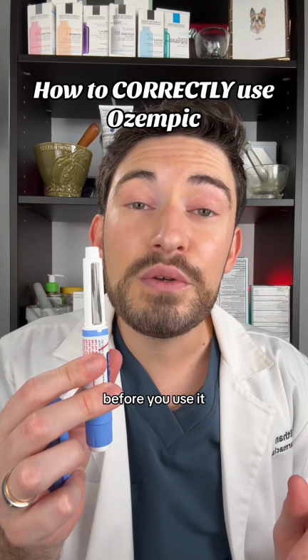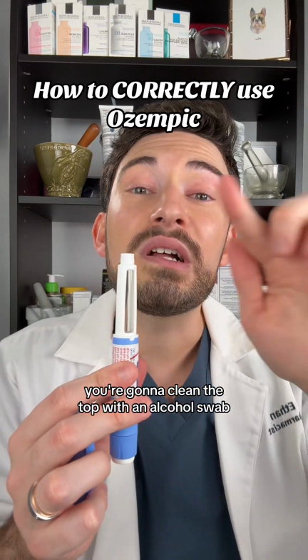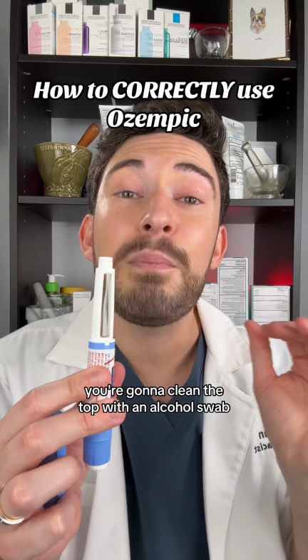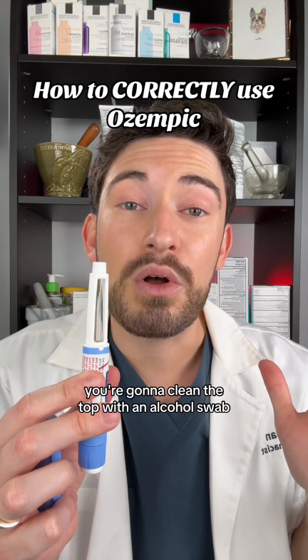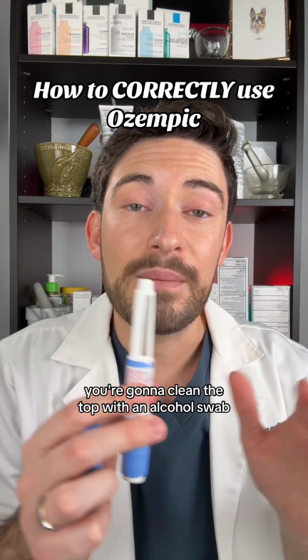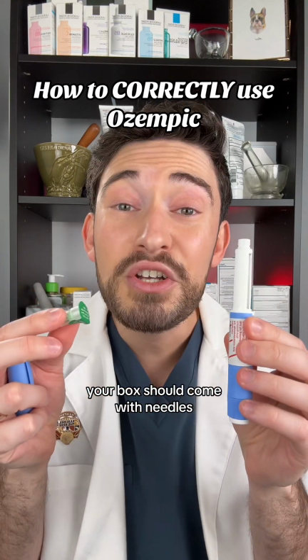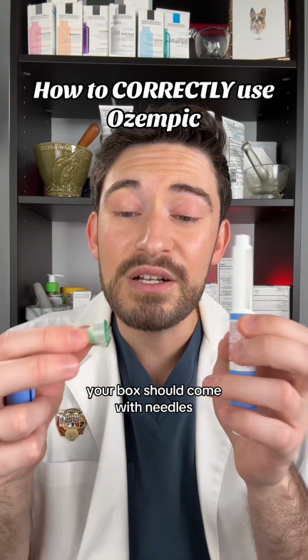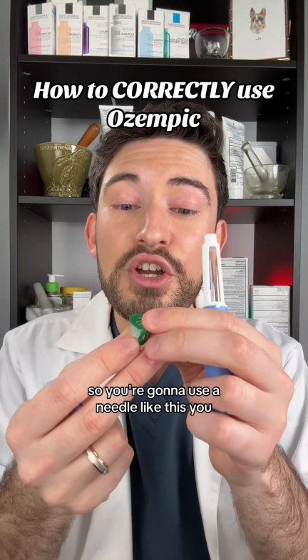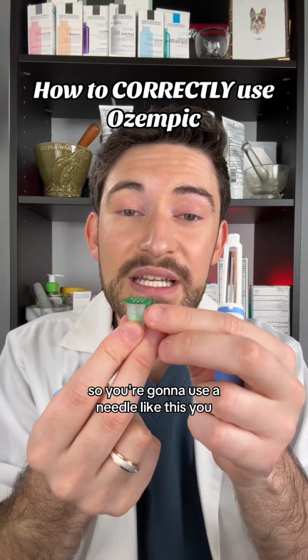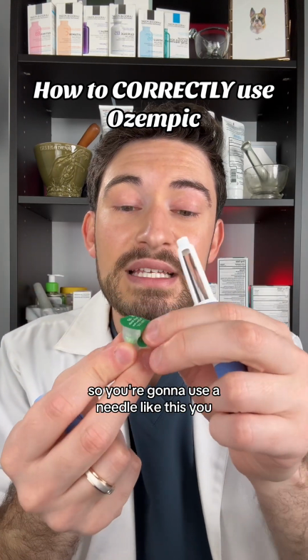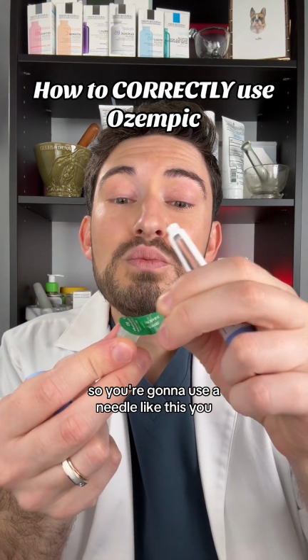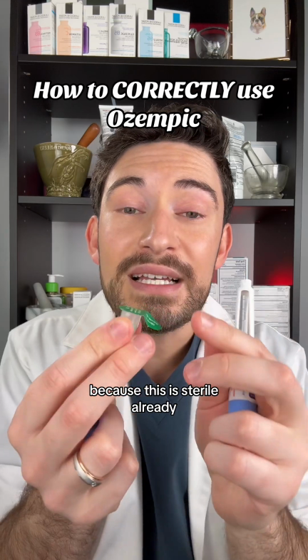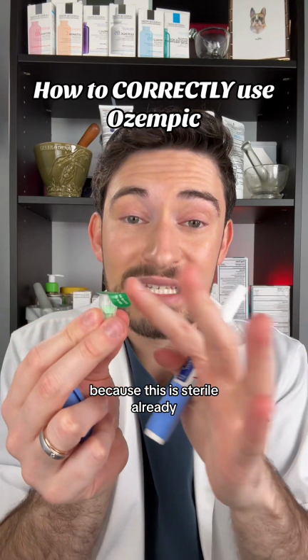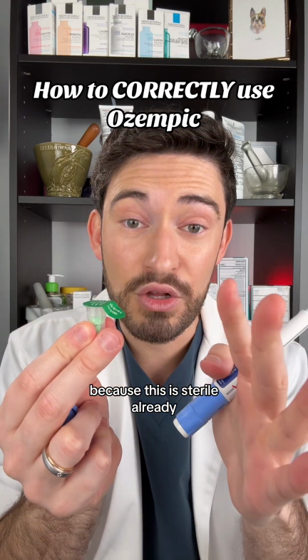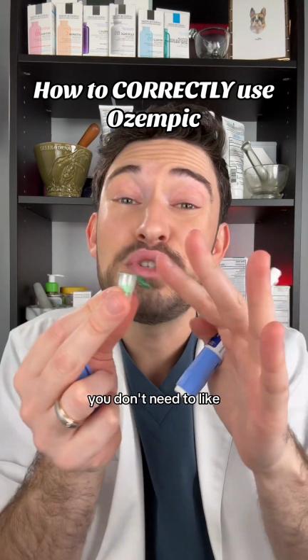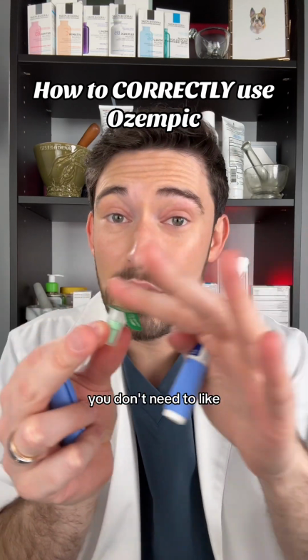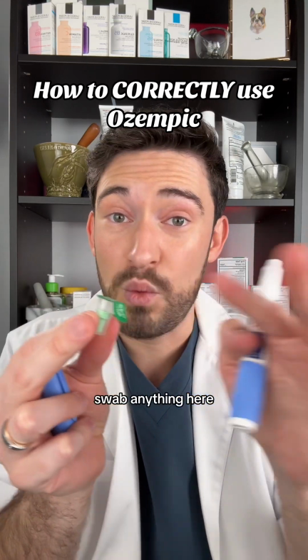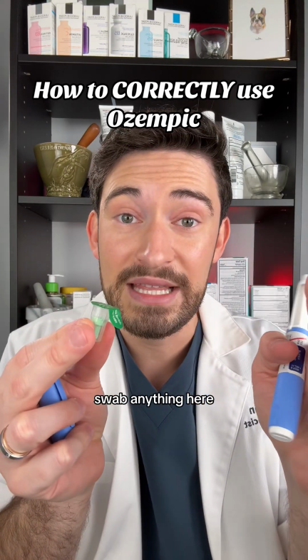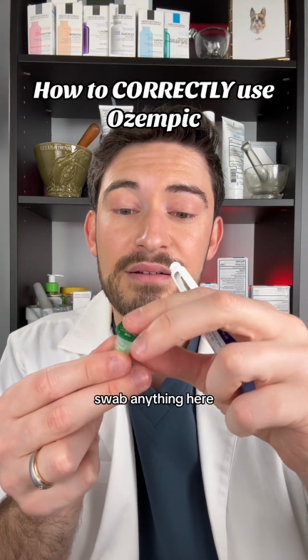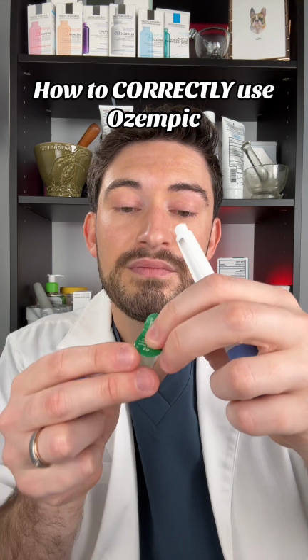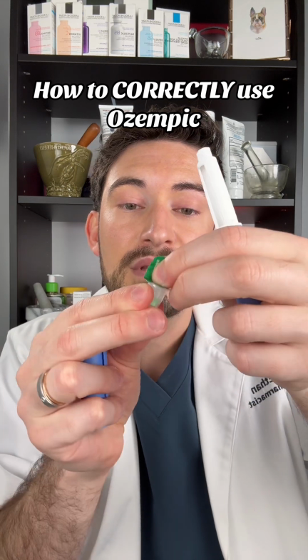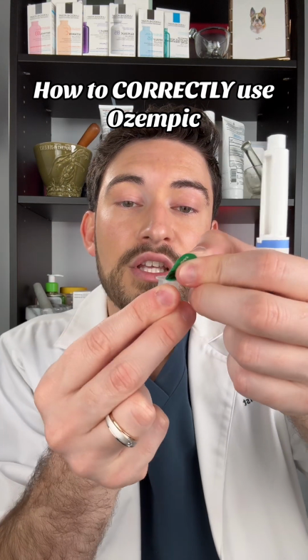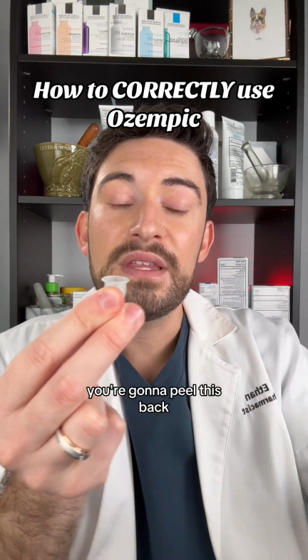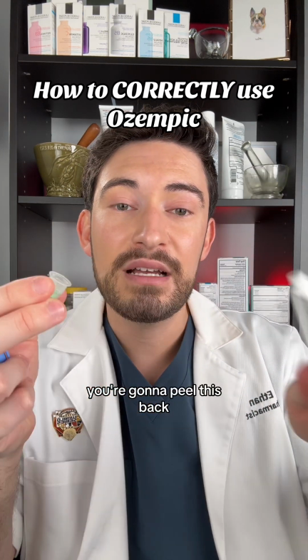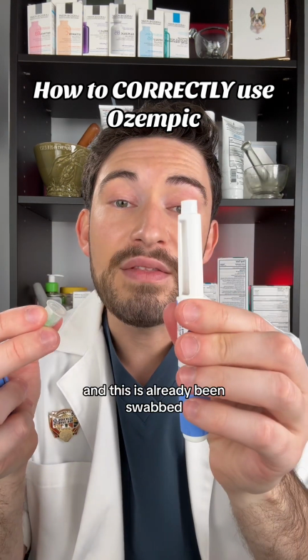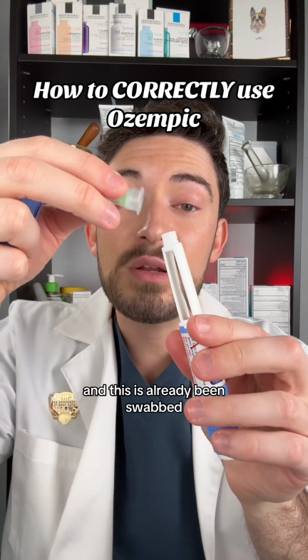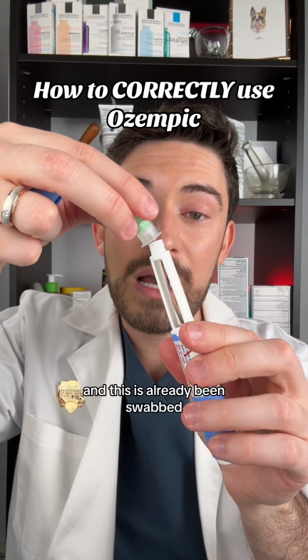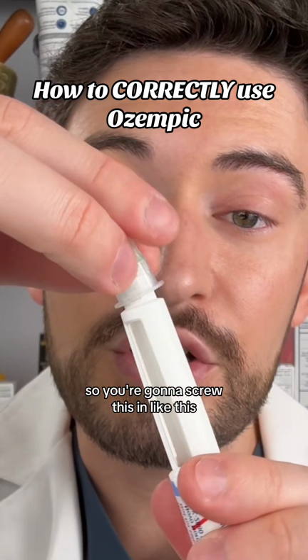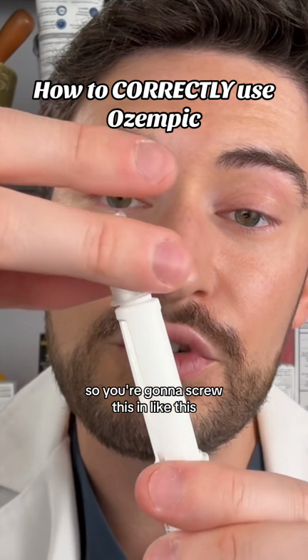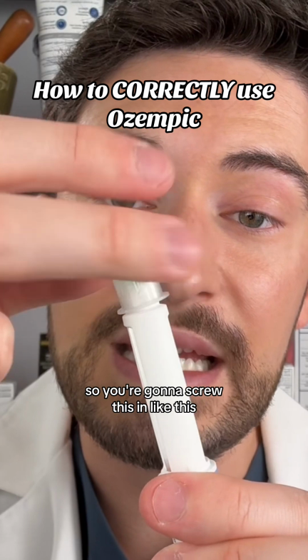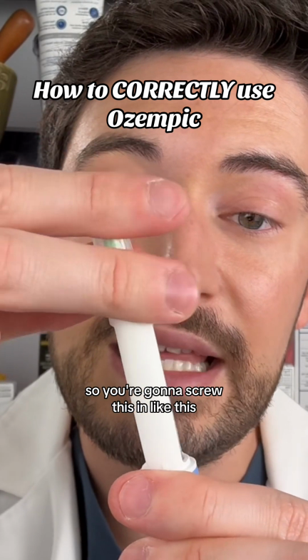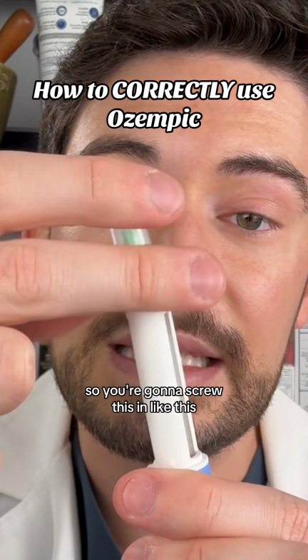Before you use it, you're going to clean the top with an alcohol swab. Your box should come with needles, so you're going to use a needle like this. Because this is sterile already, you don't need to swab anything here. You're going to peel this back — it's already been swabbed — and then screw it in like this.